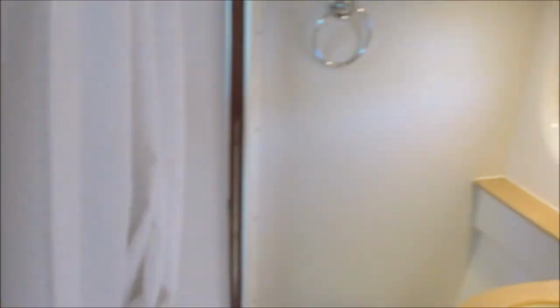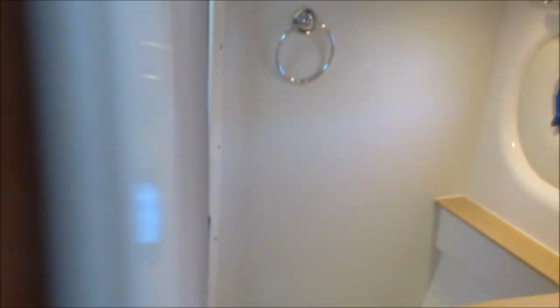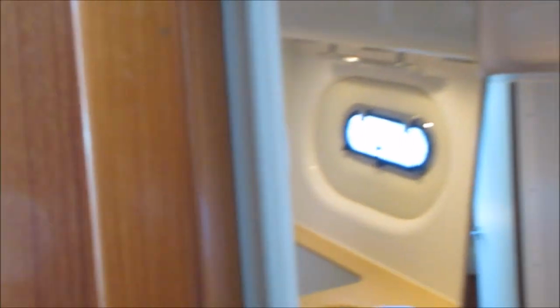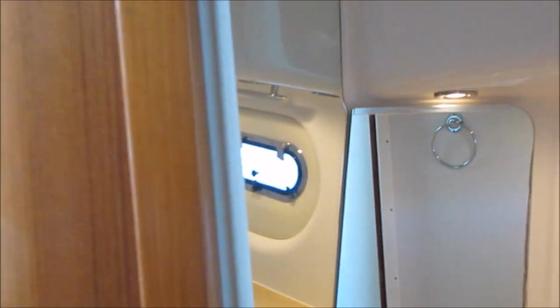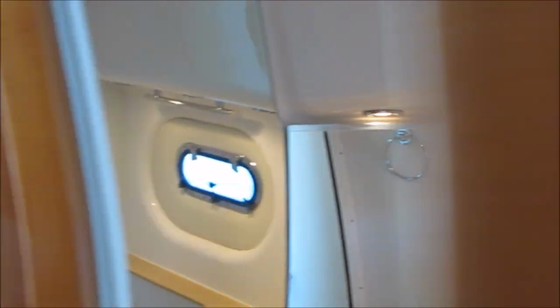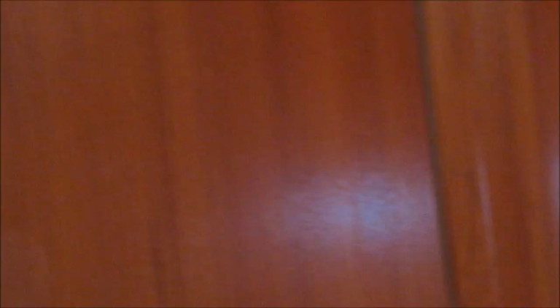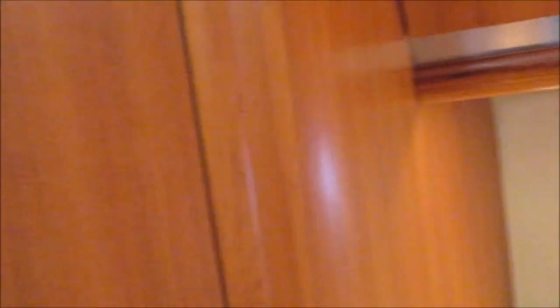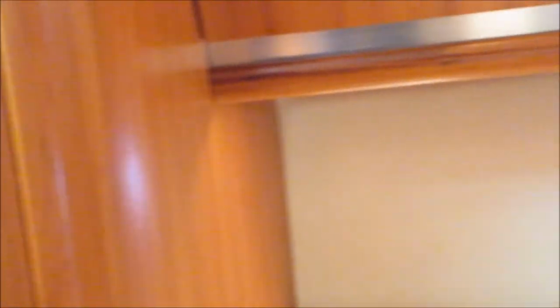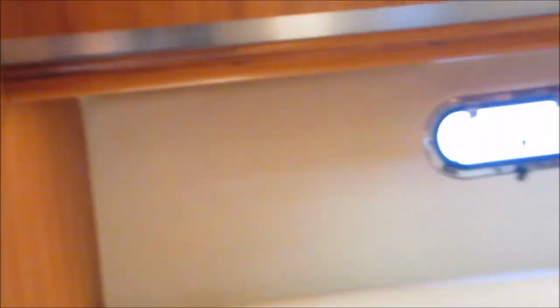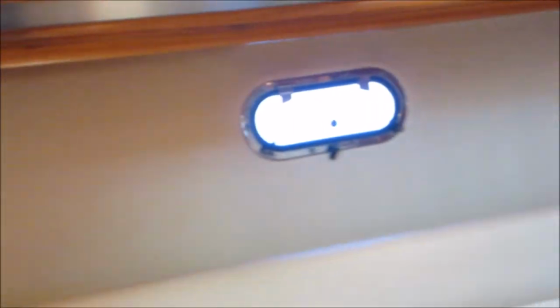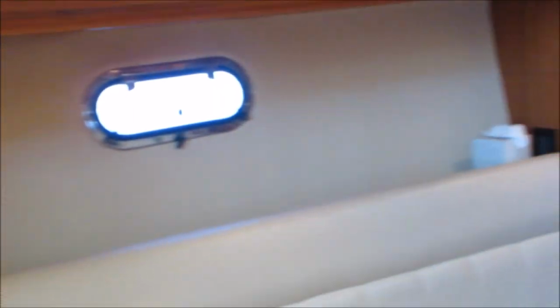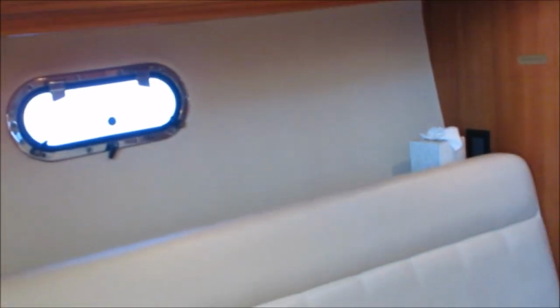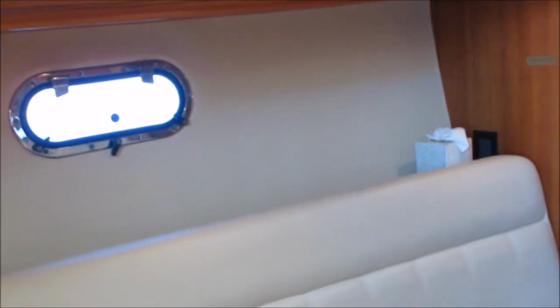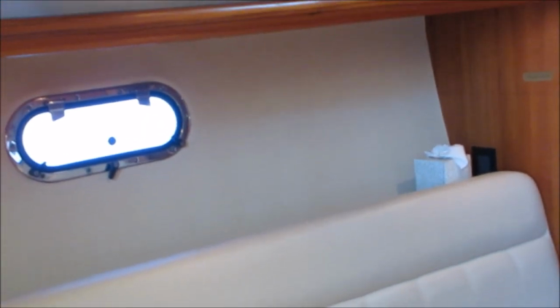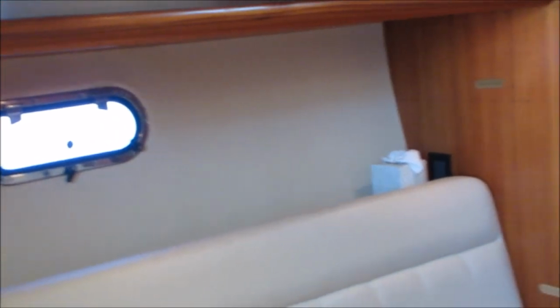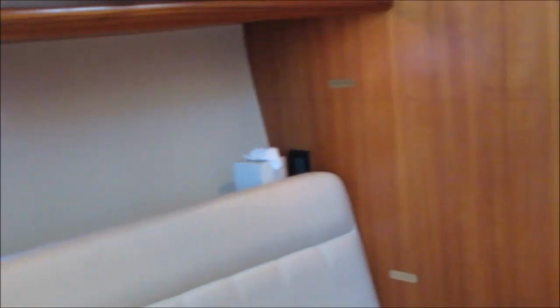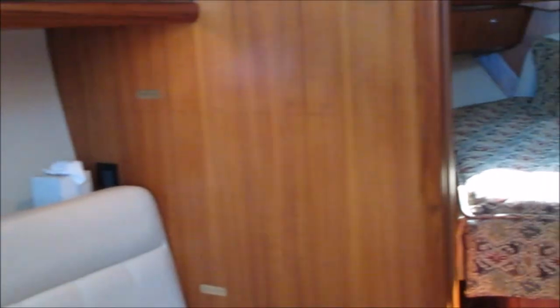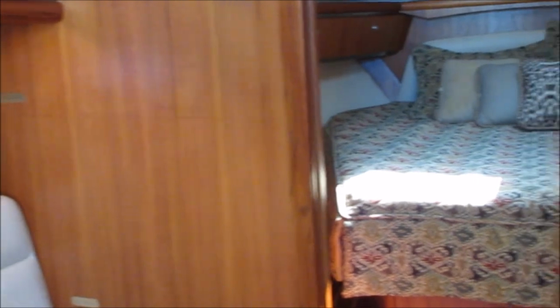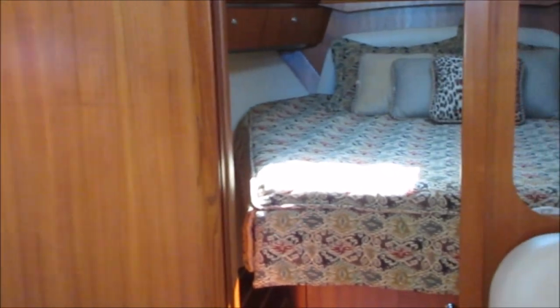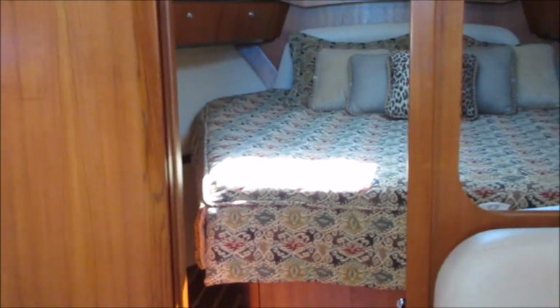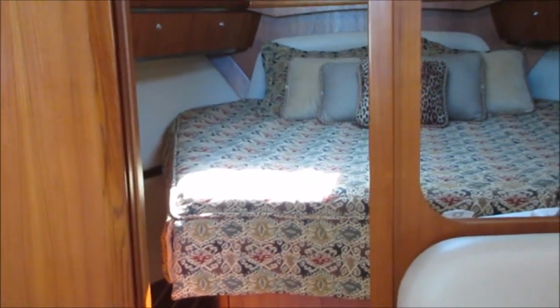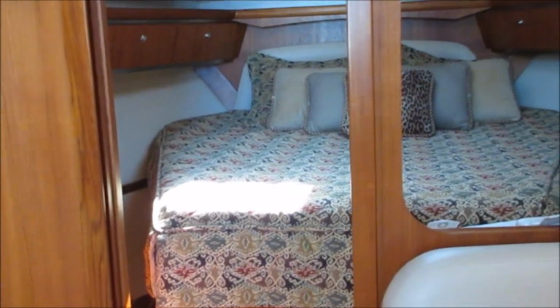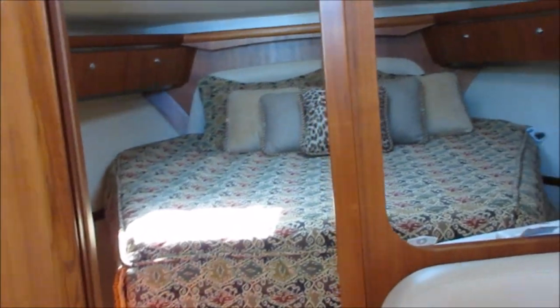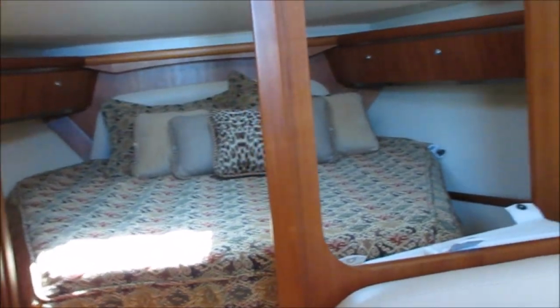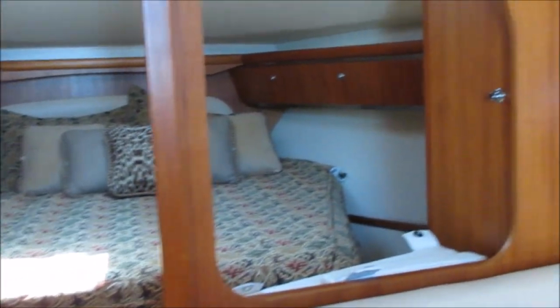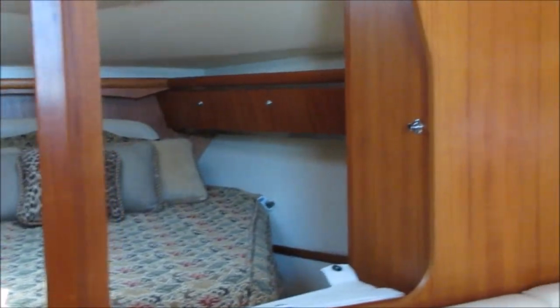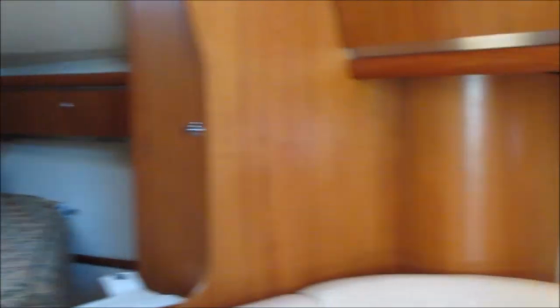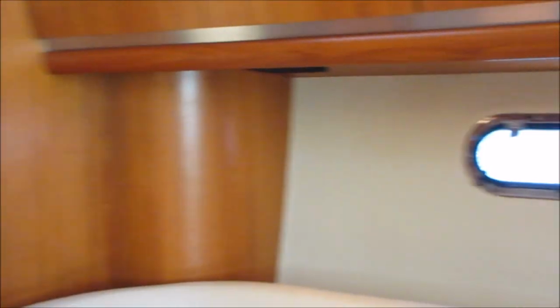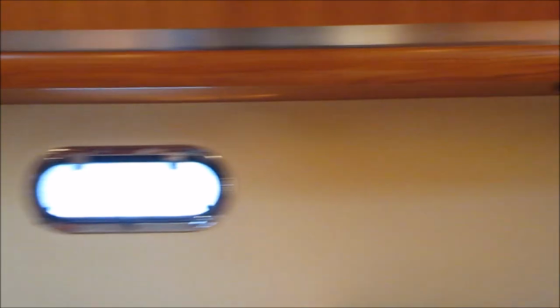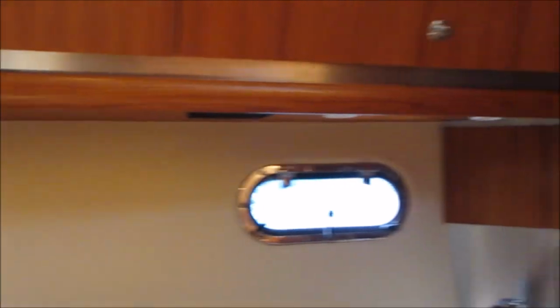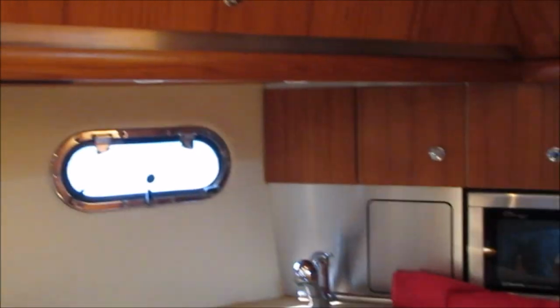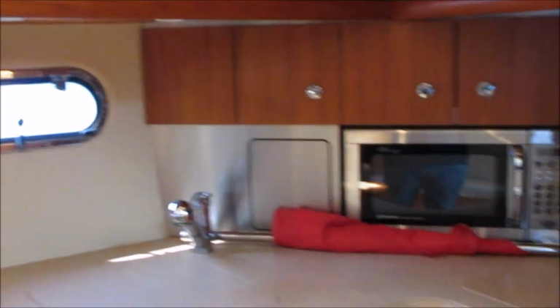We are on board a 36-foot Tiara Sovereign, a 2004, exclusively listed by Pacific Coast Yacht Sales. We are bonded and licensed in Washington State and certified brokers in British Columbia.